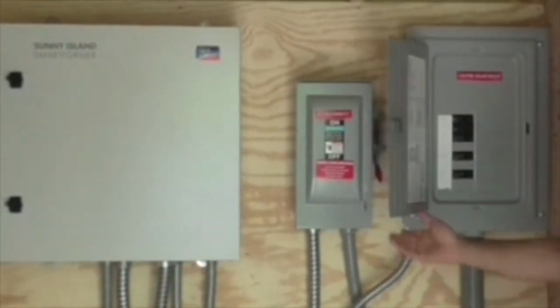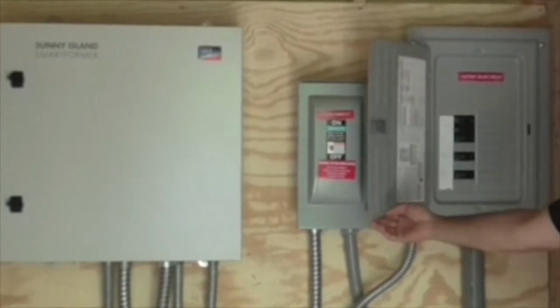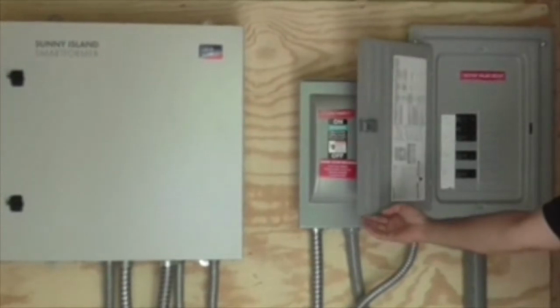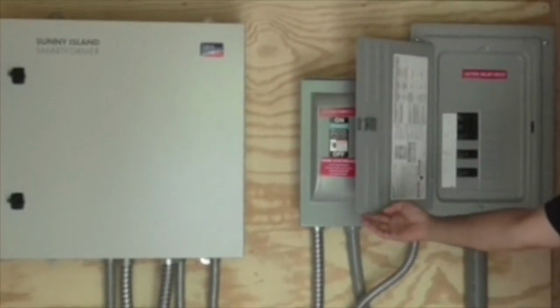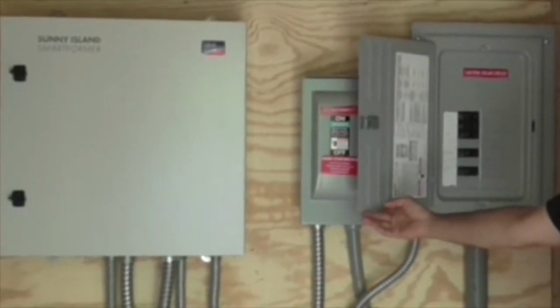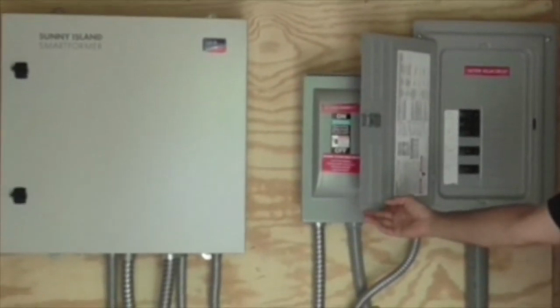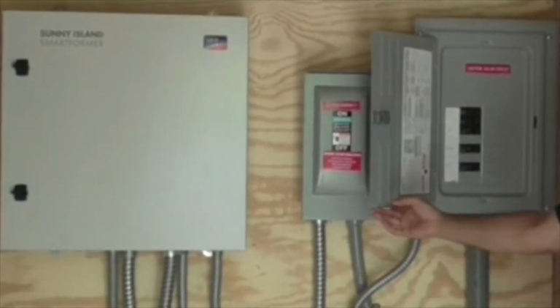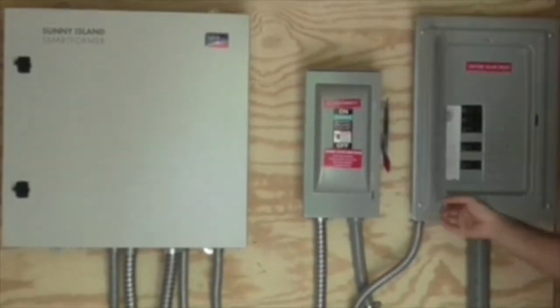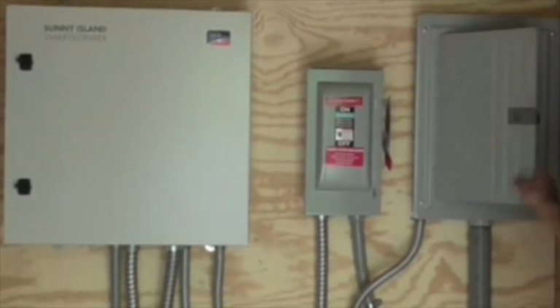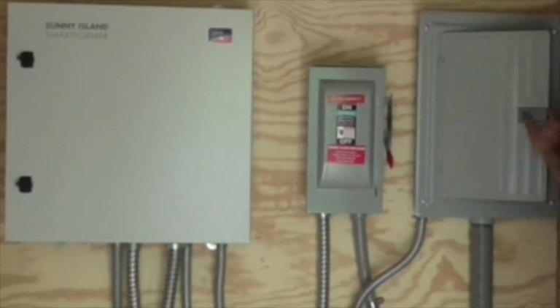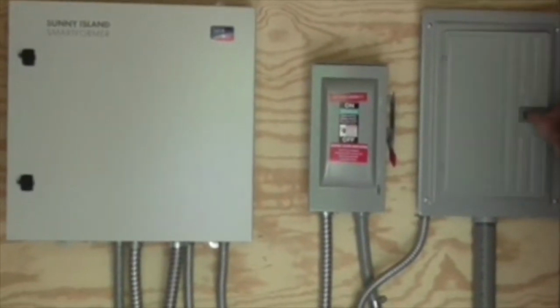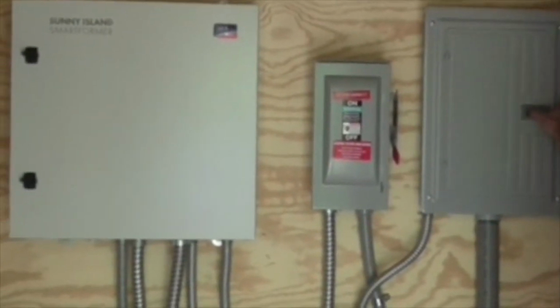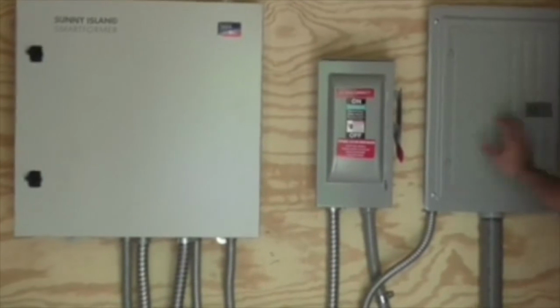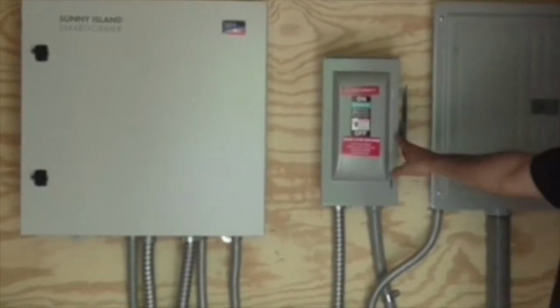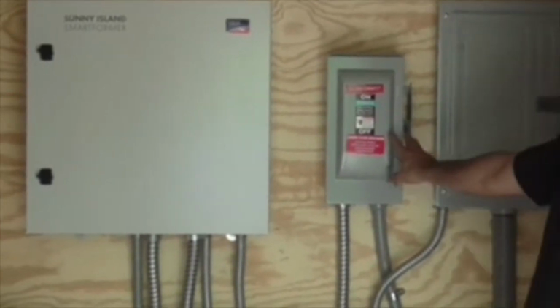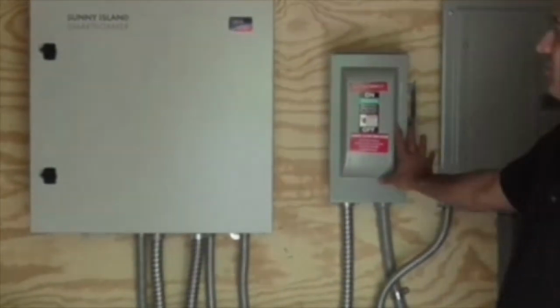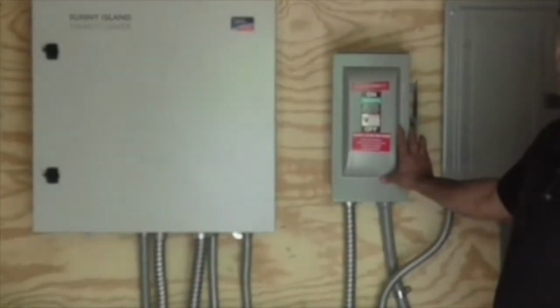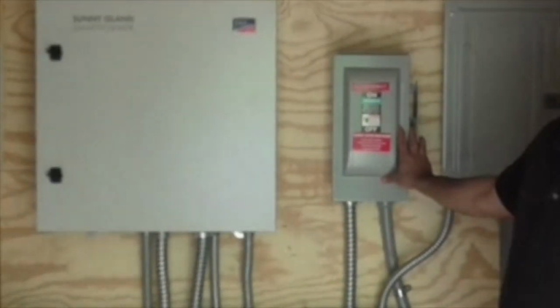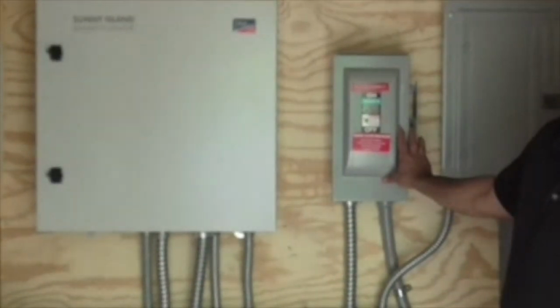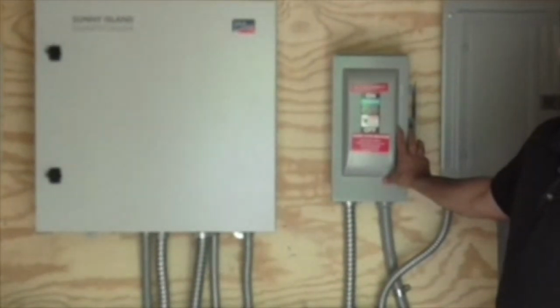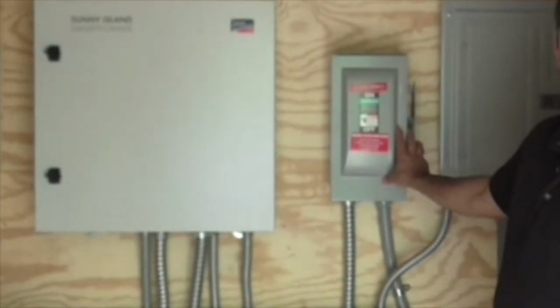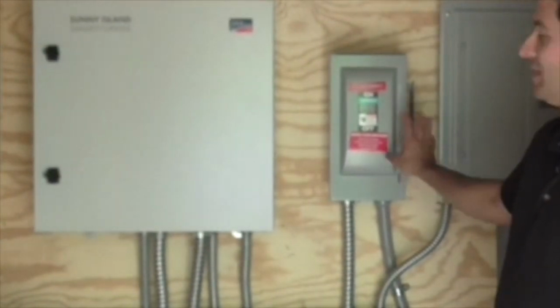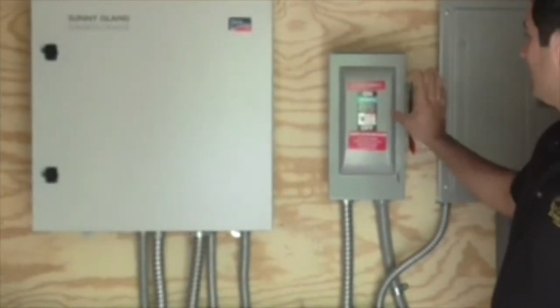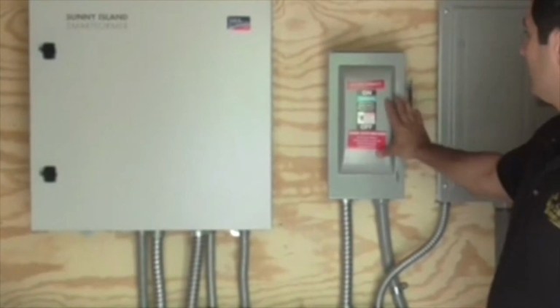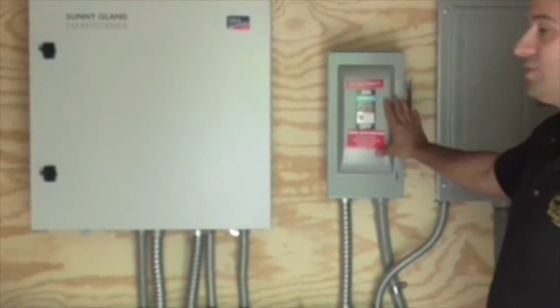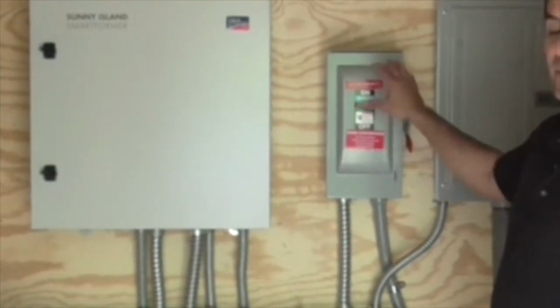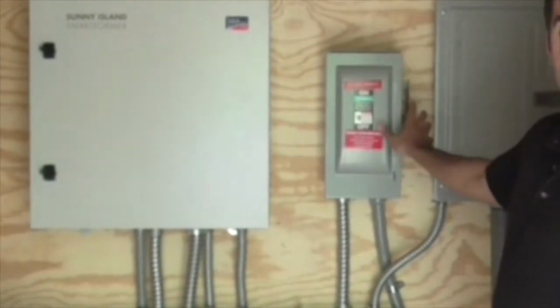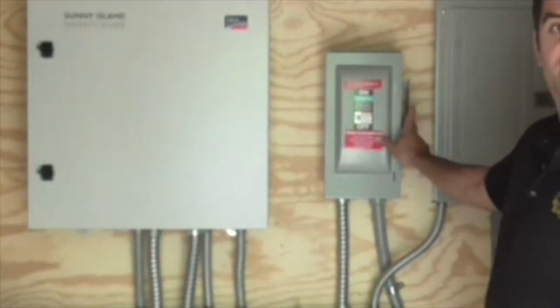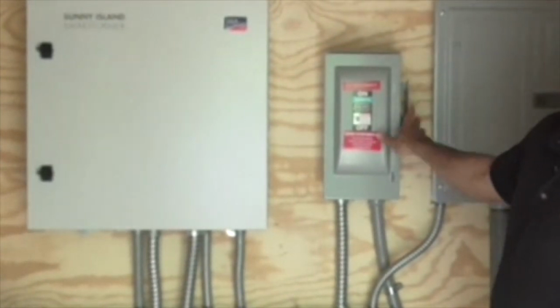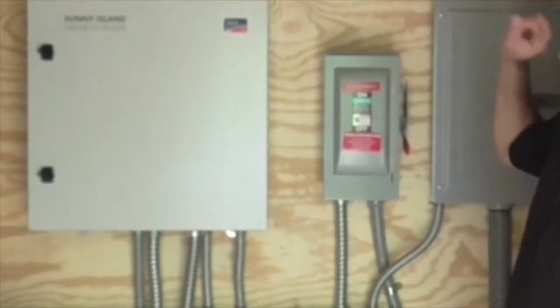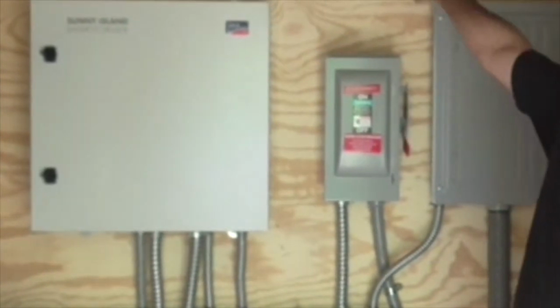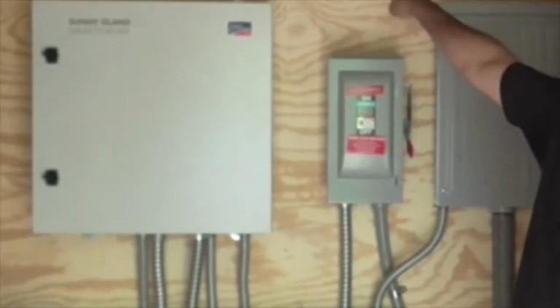This is the critical load circuit for the customer. Here we have the disconnect switch for the solar array out in the field. If we need to turn it off, we can turn it off from here or we can turn it off in the field.